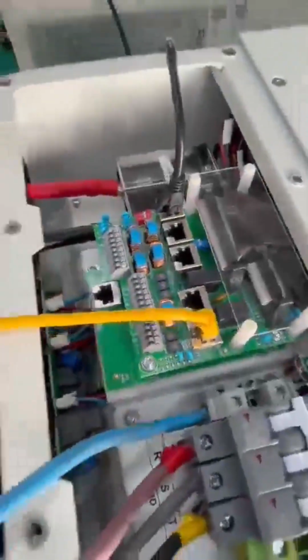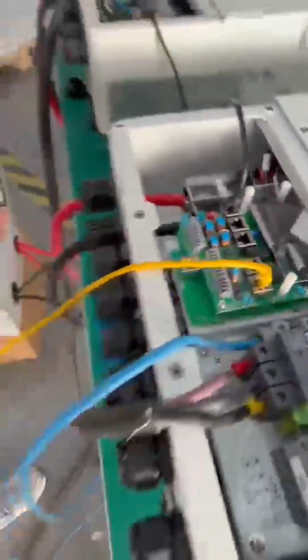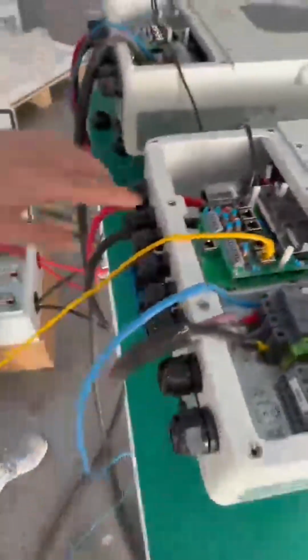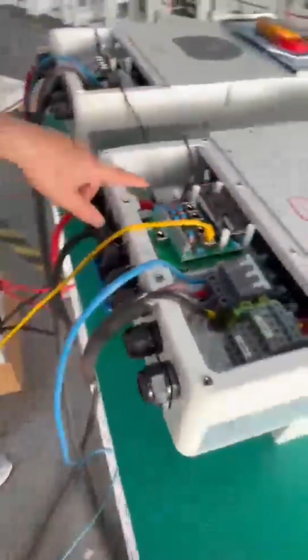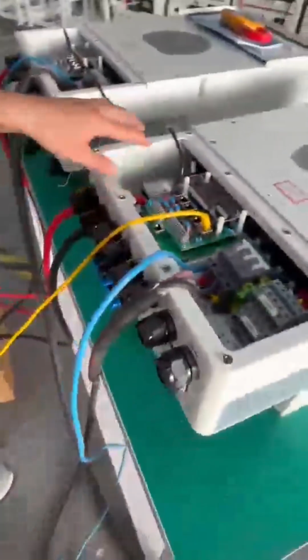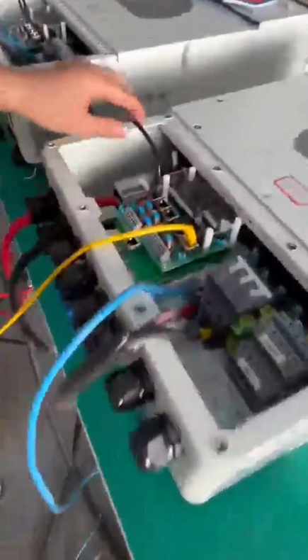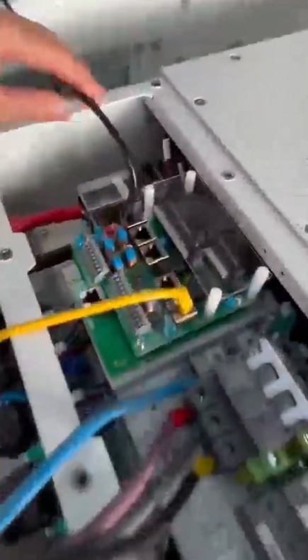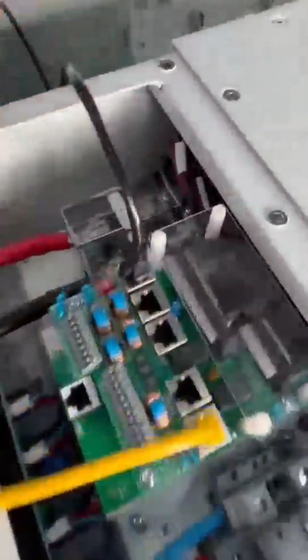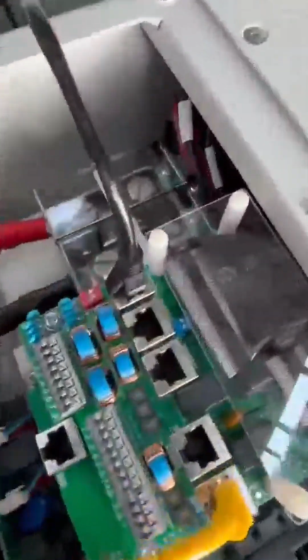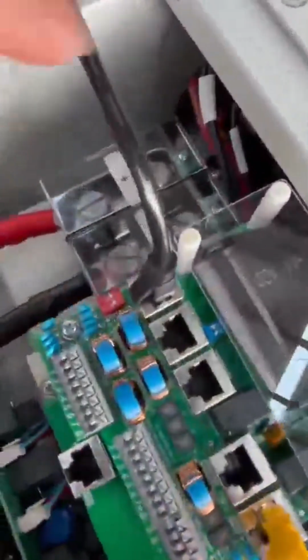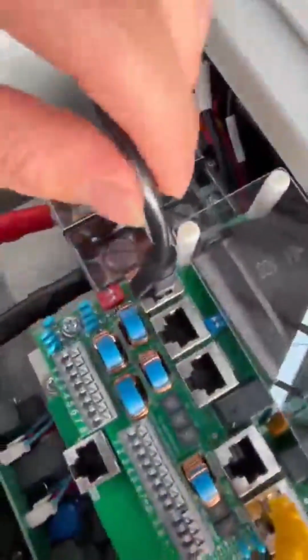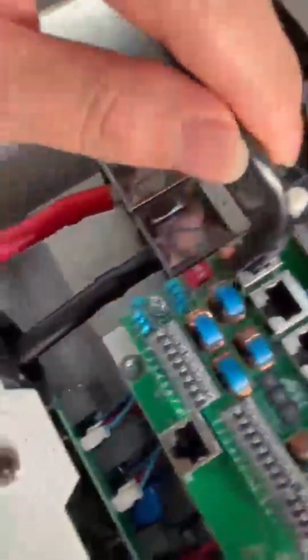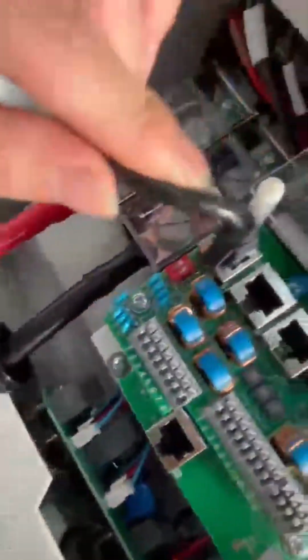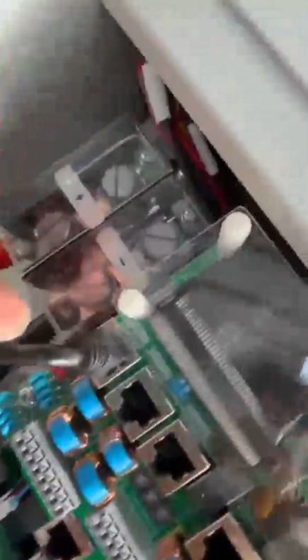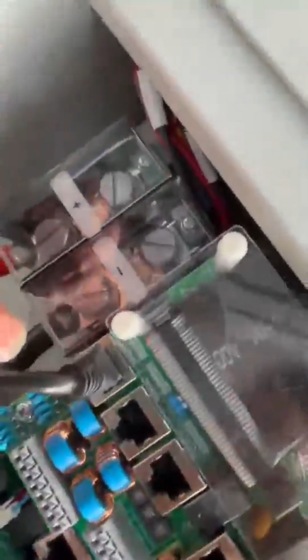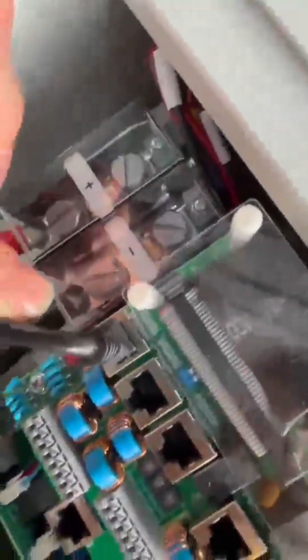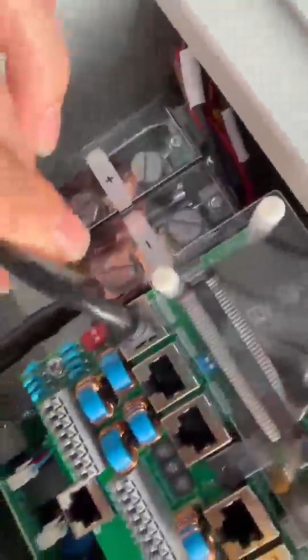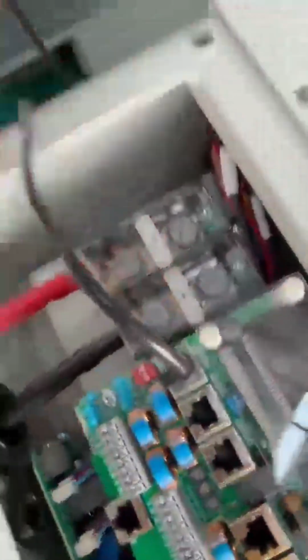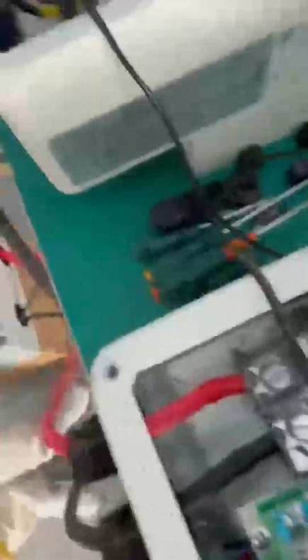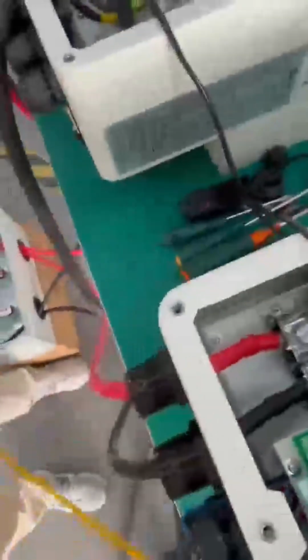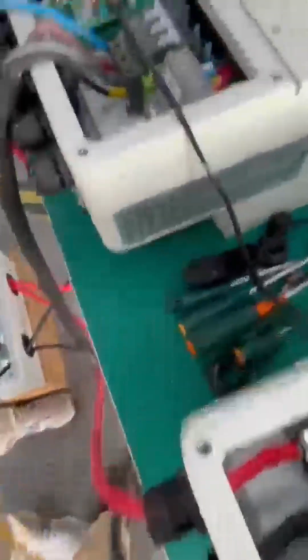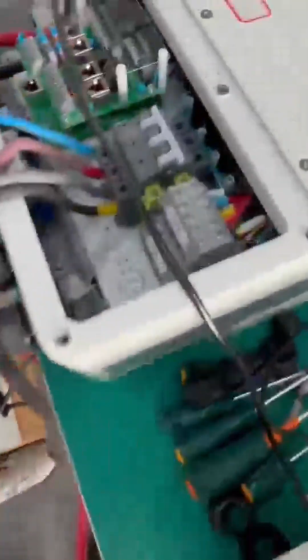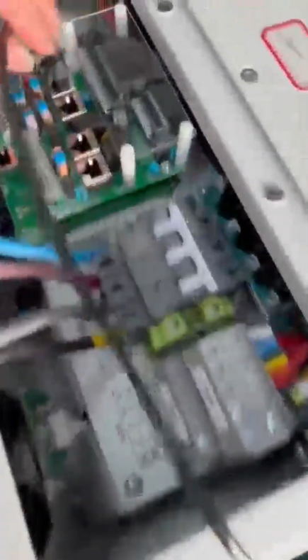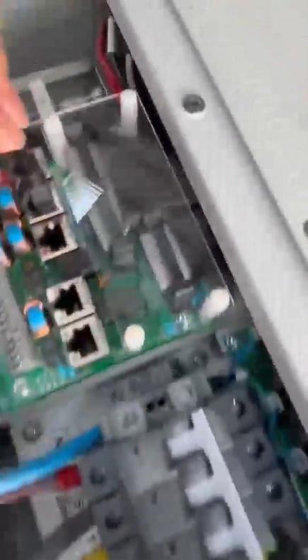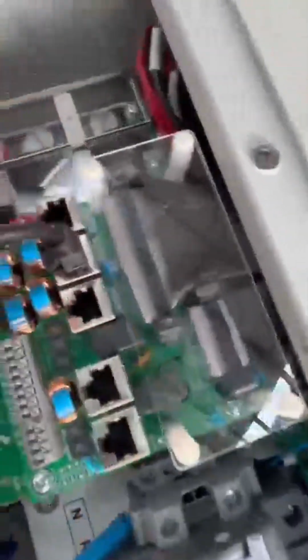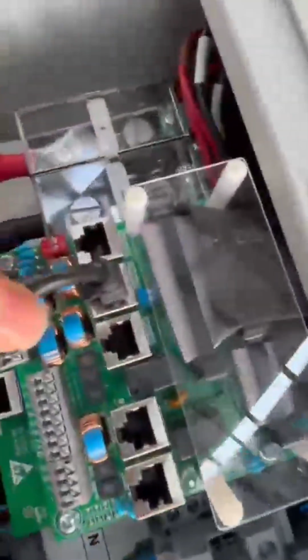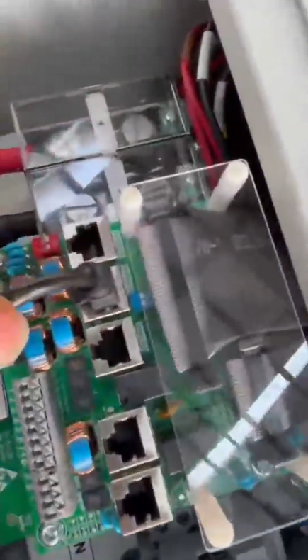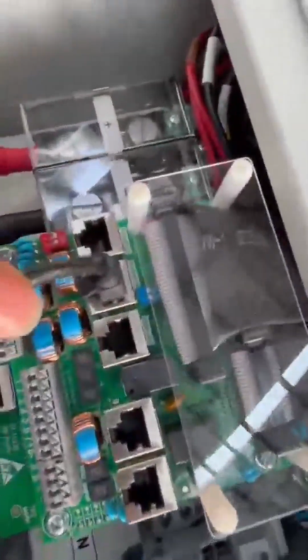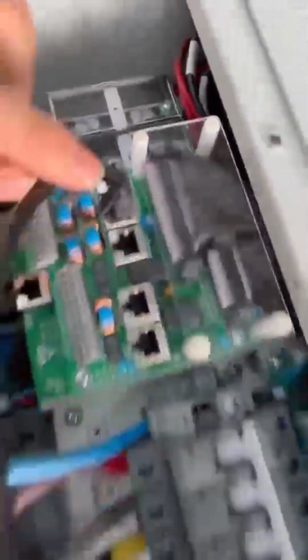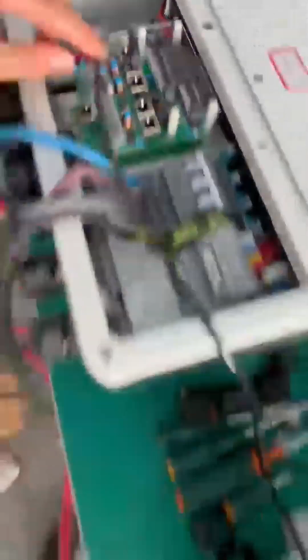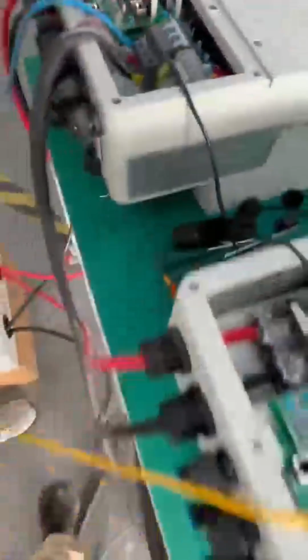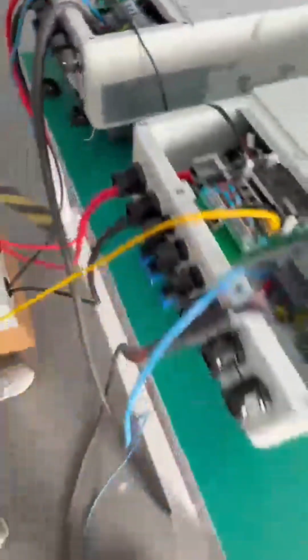Then we connect the parallel cable of the inverter from the master inverter parallel A port to the slave inverter parallel B port. Now the connection is okay.